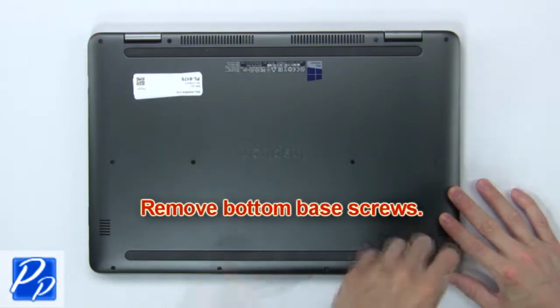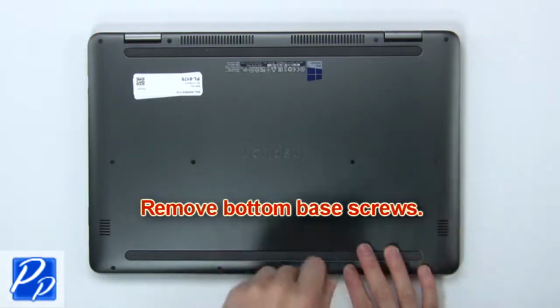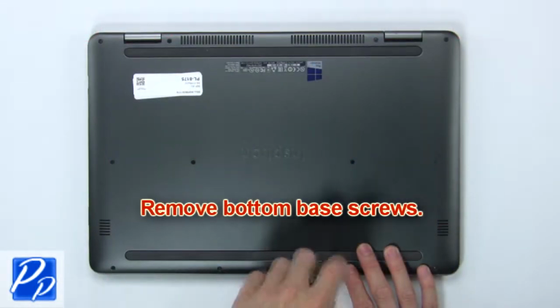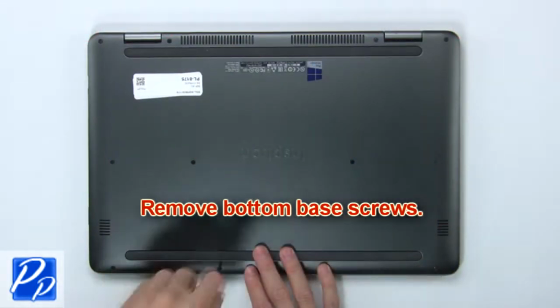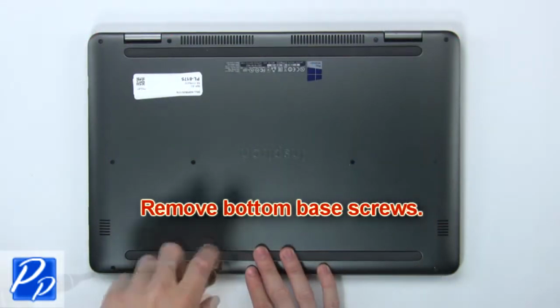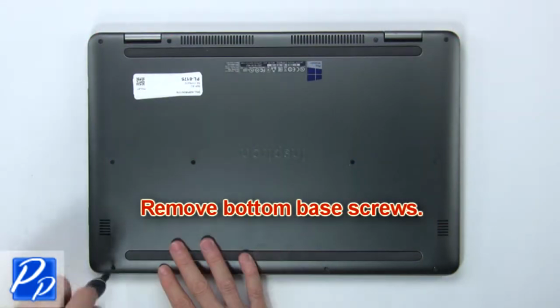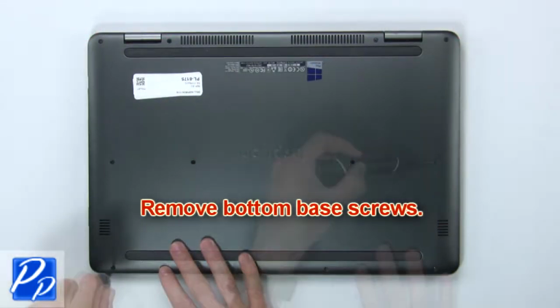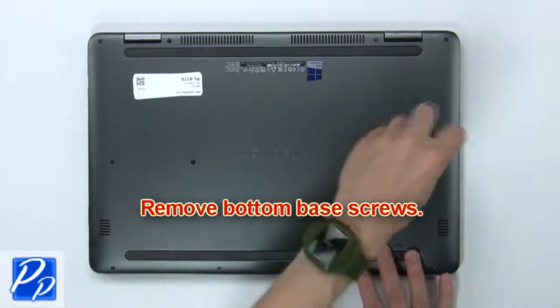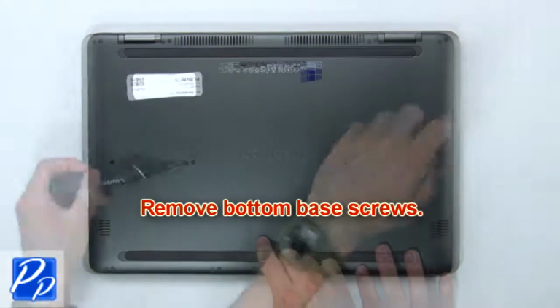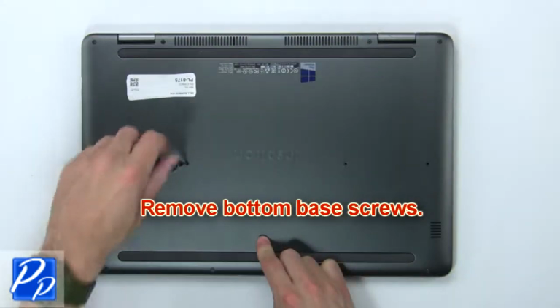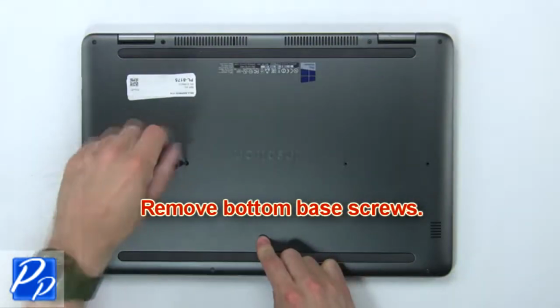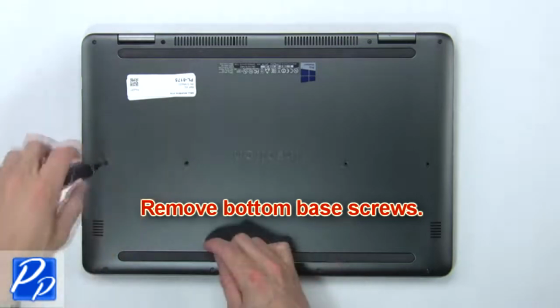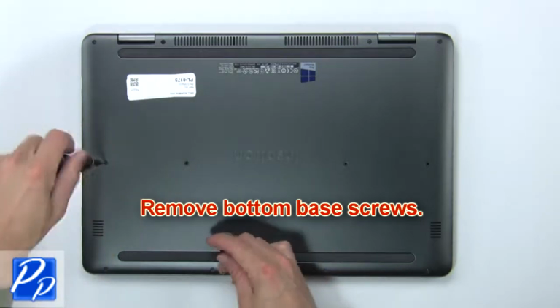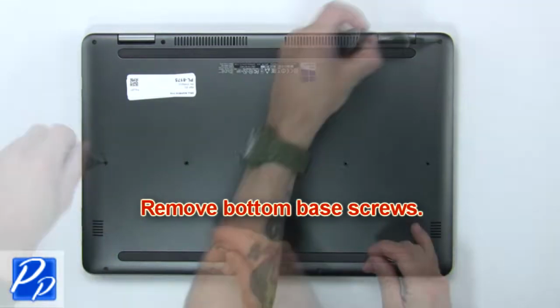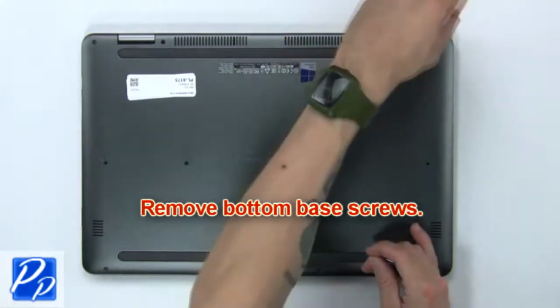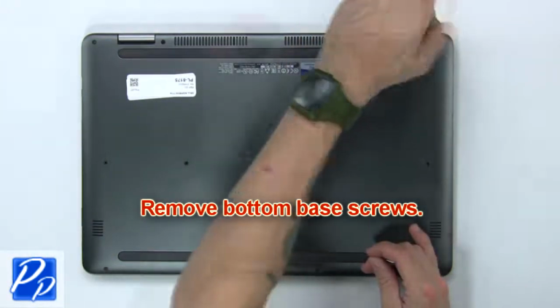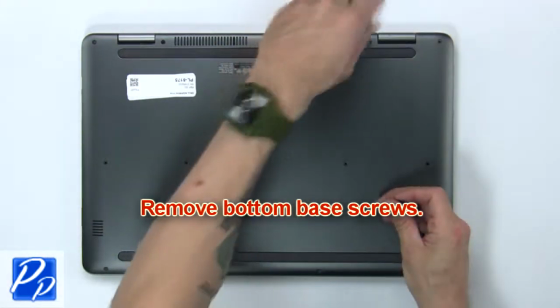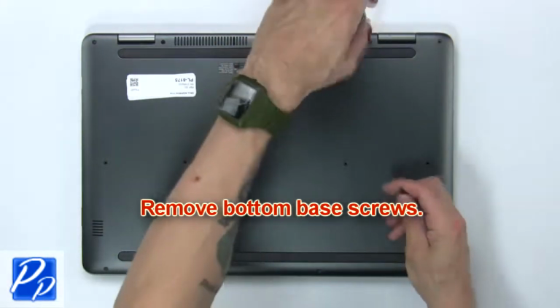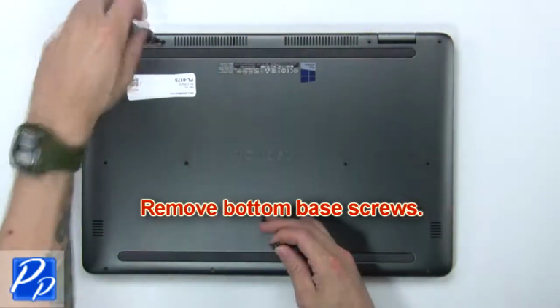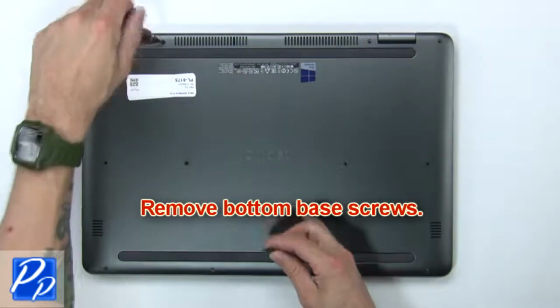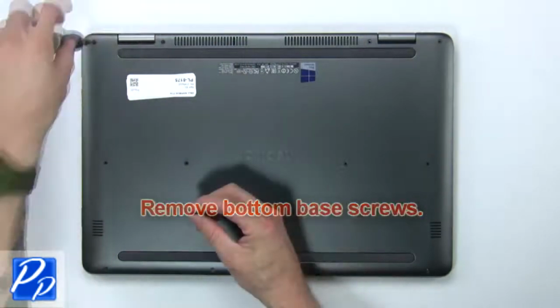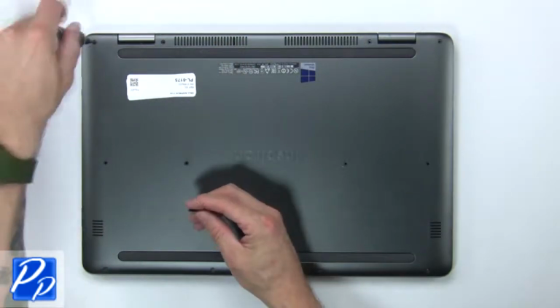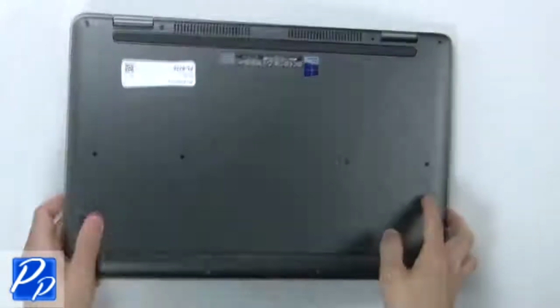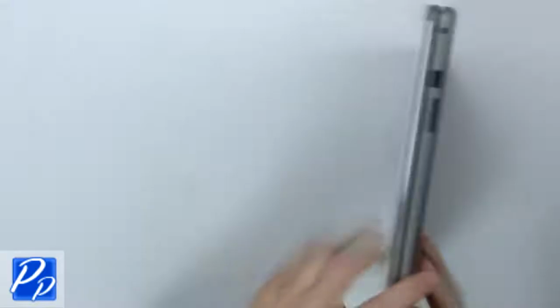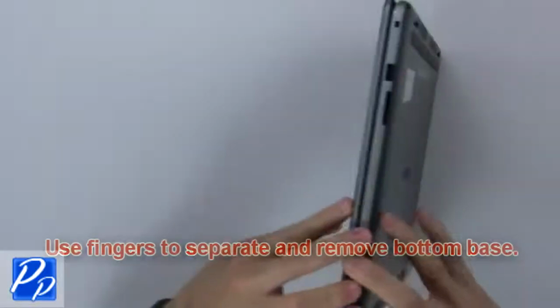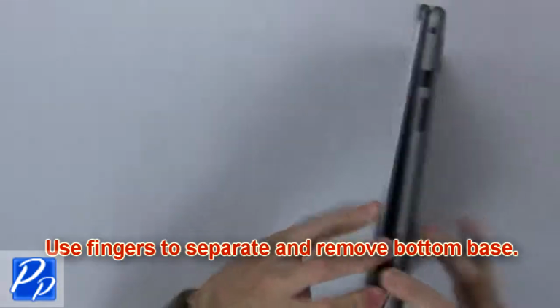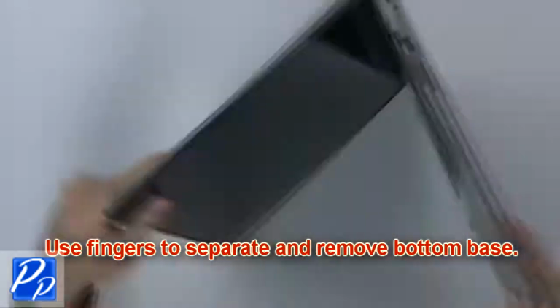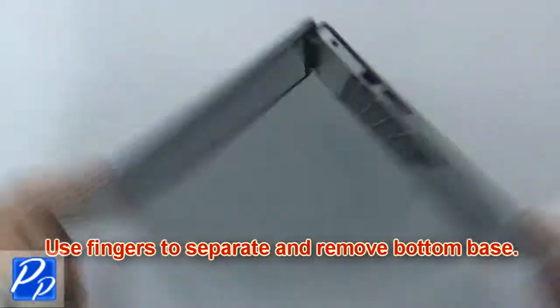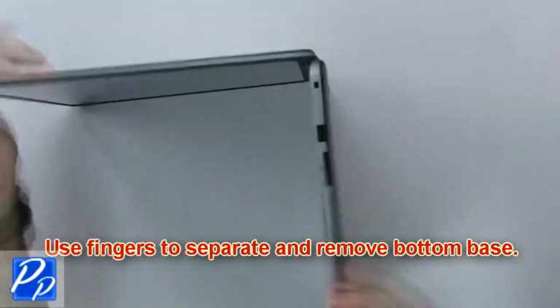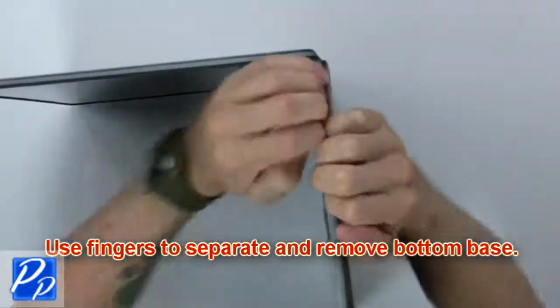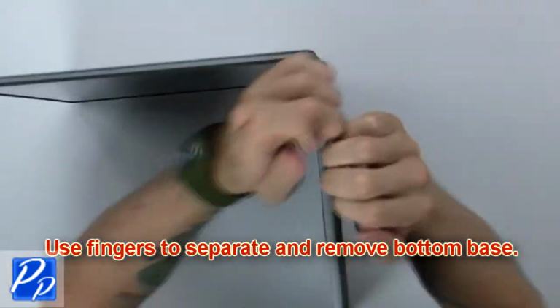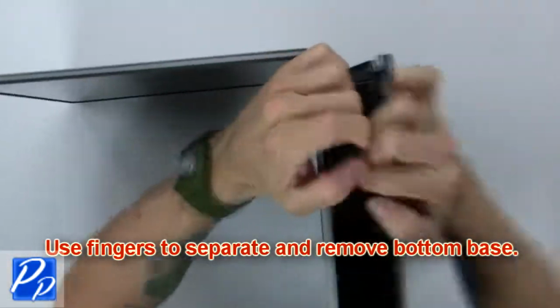First, remove the bottom base screws. Then use your fingers to separate and remove the bottom base.